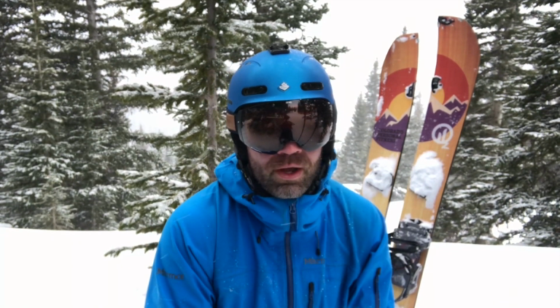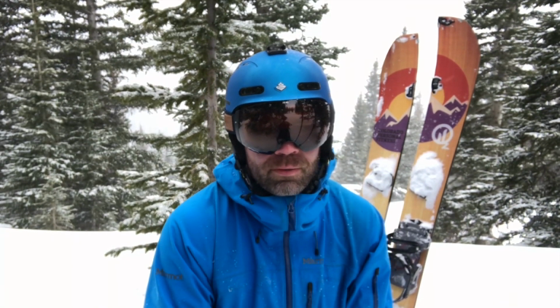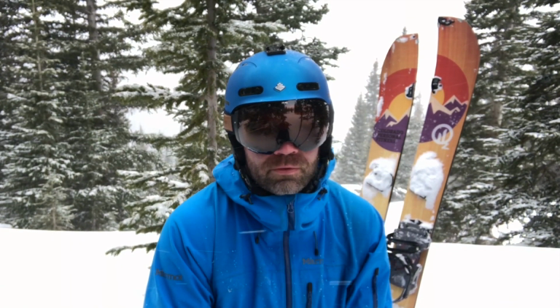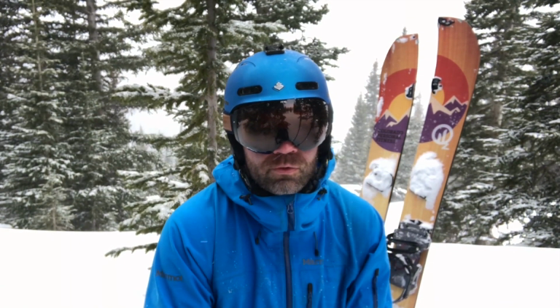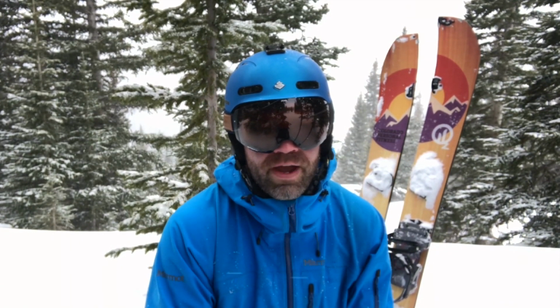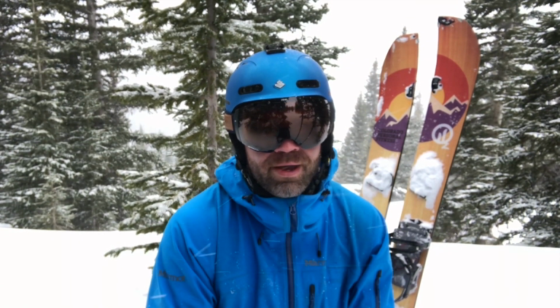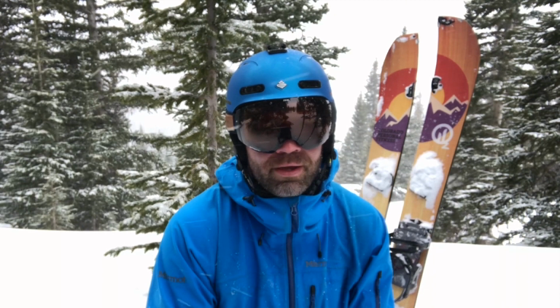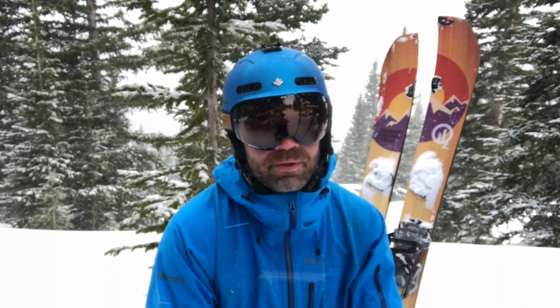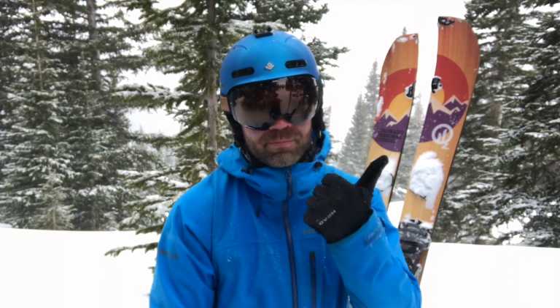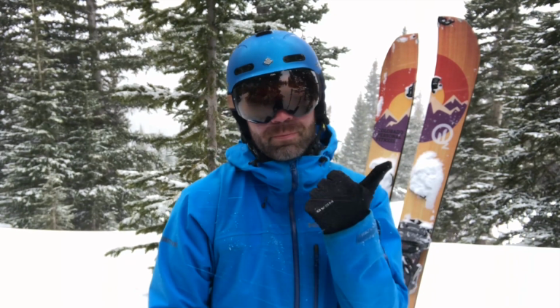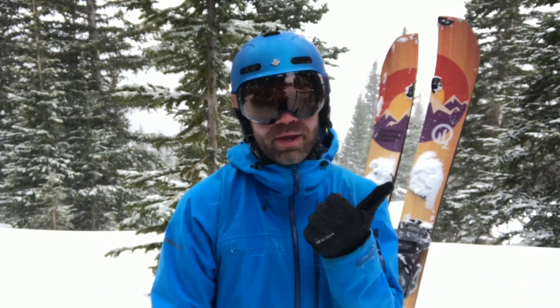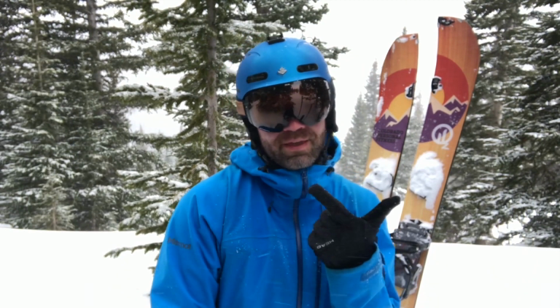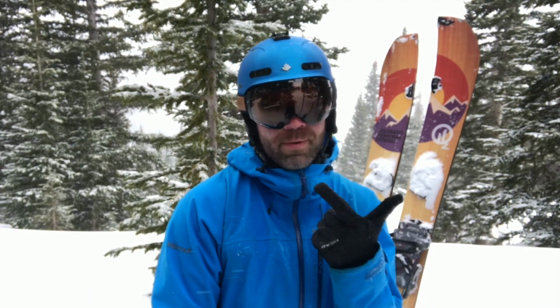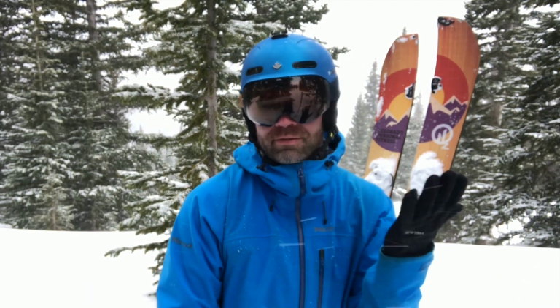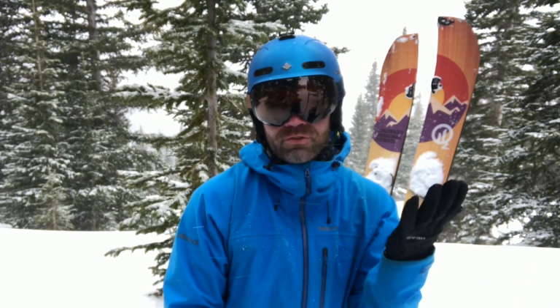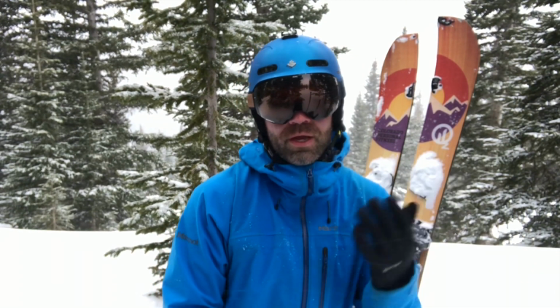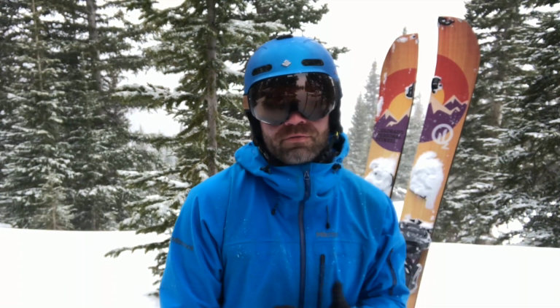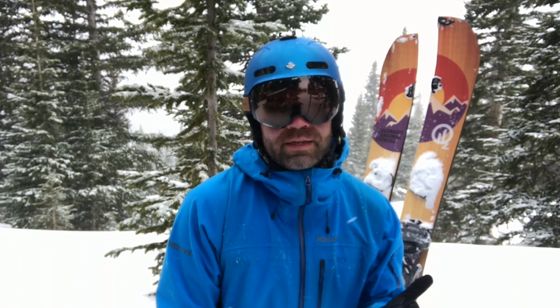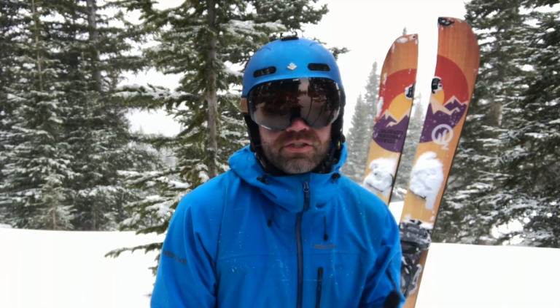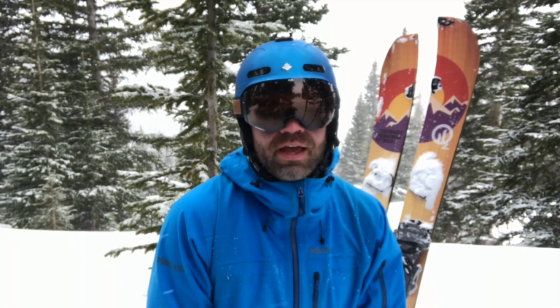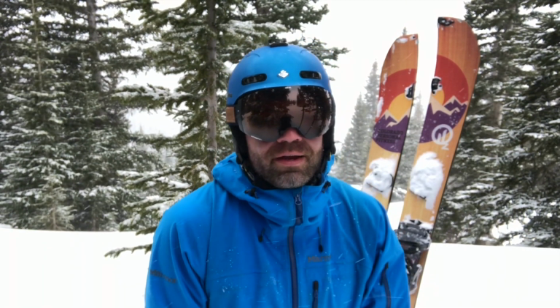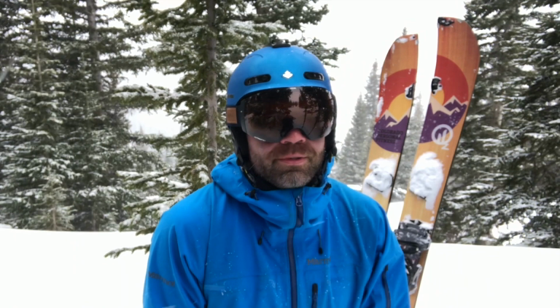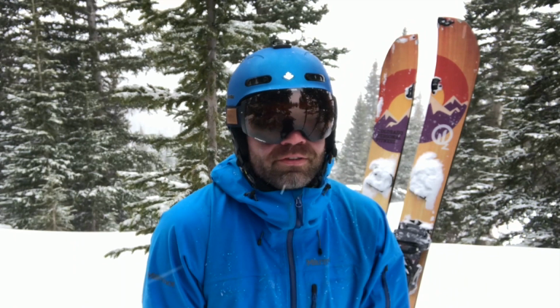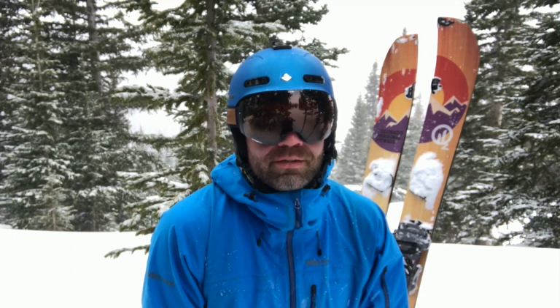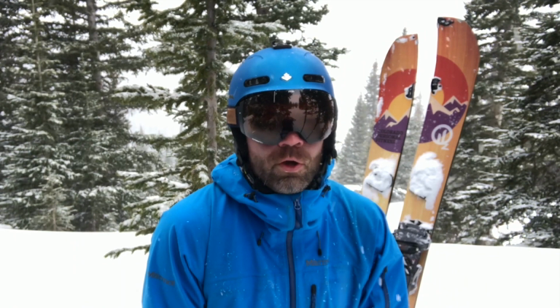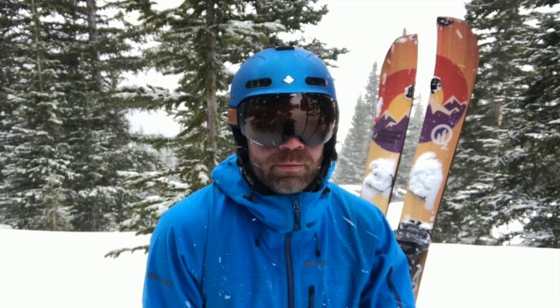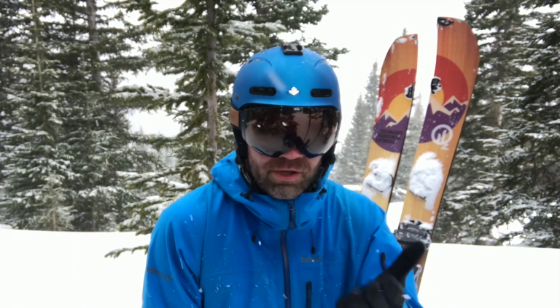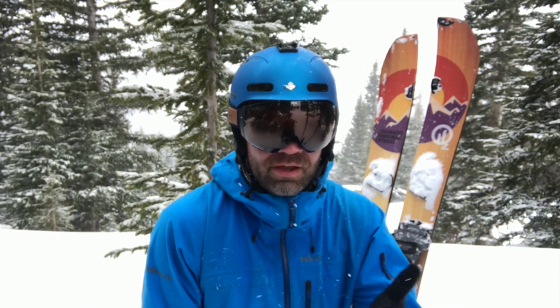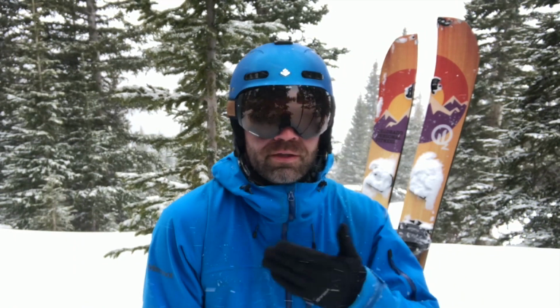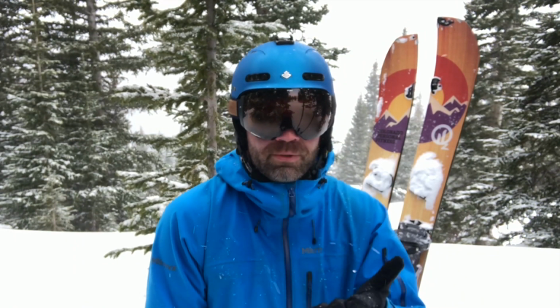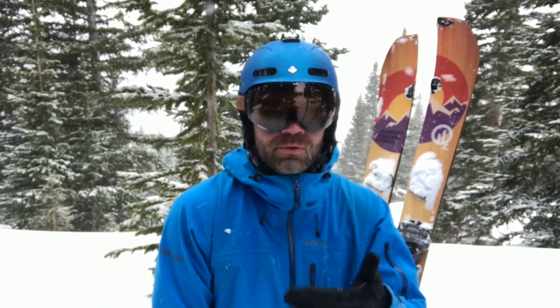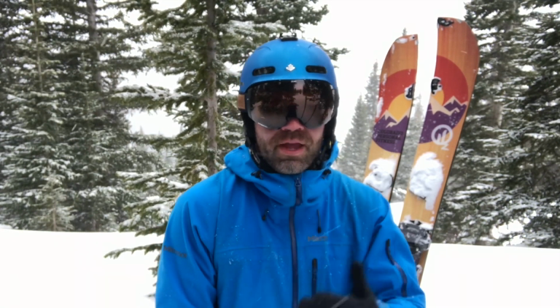A couple of cool facts: being polarized and photochromatic covers you for all lighting conditions. It's kind of a no-brainer — put the goggles on and they'll adapt to you throughout the day.